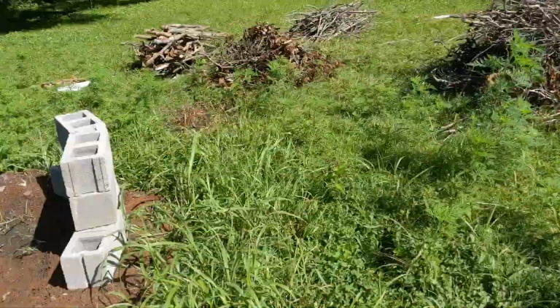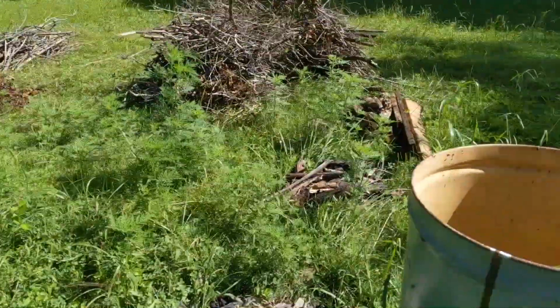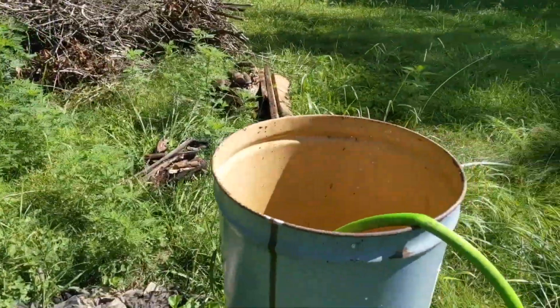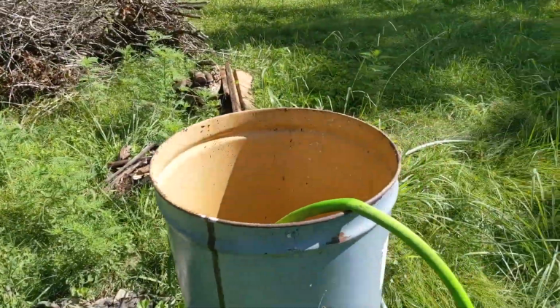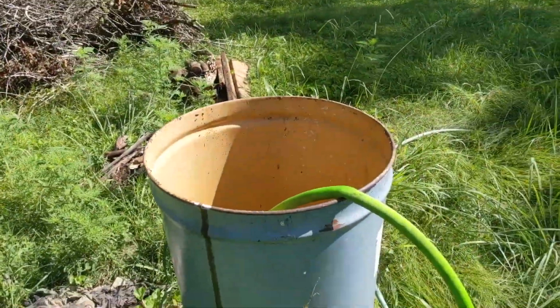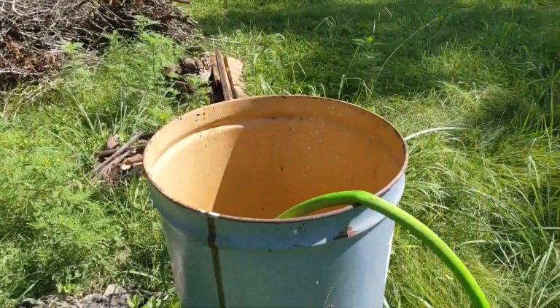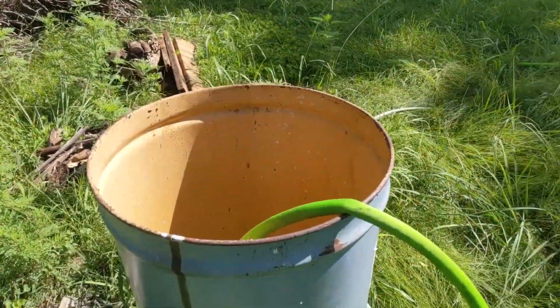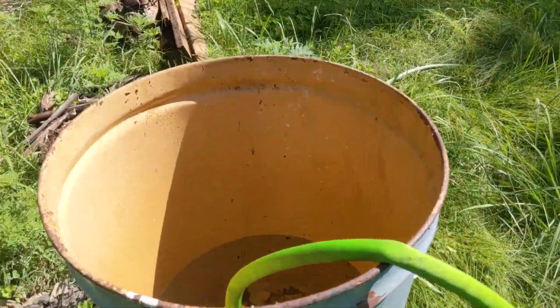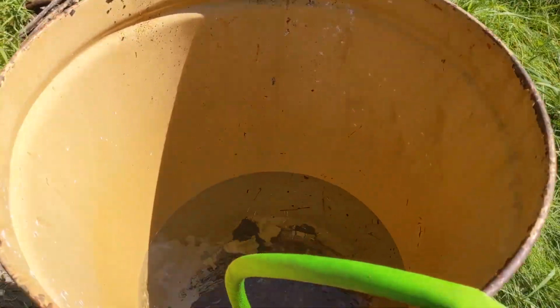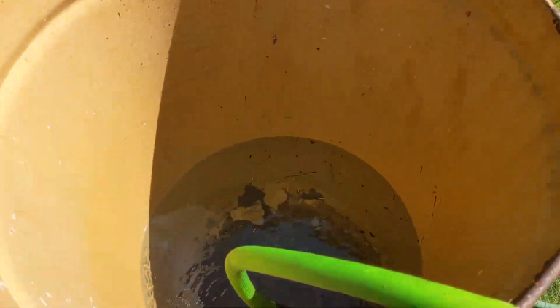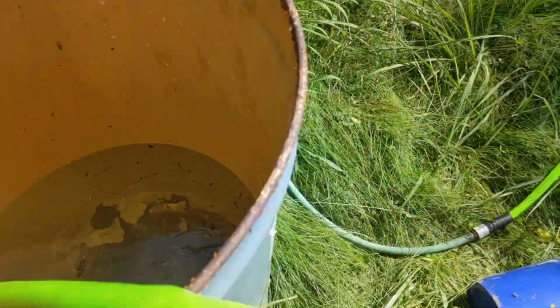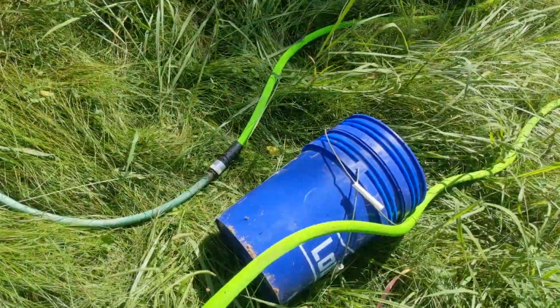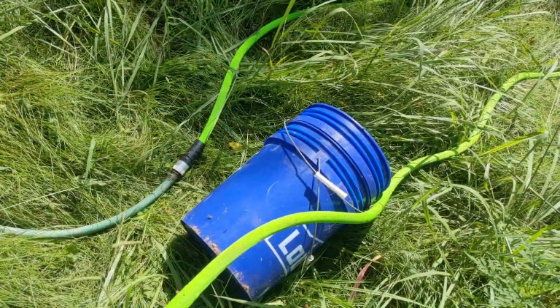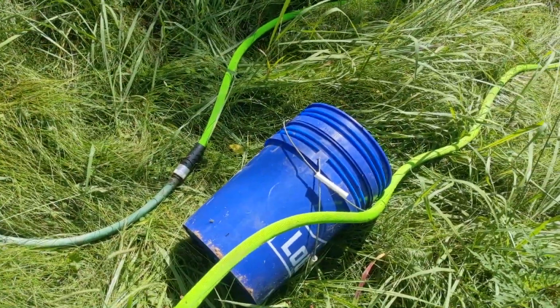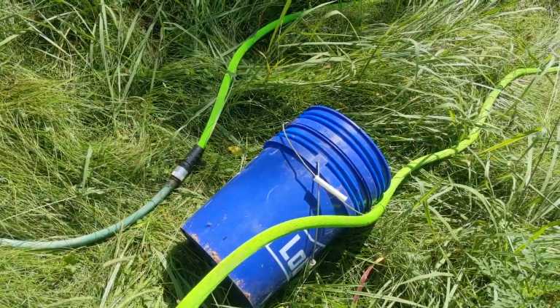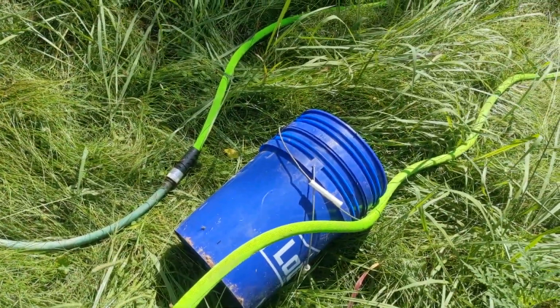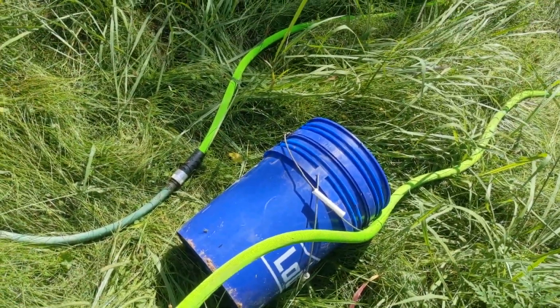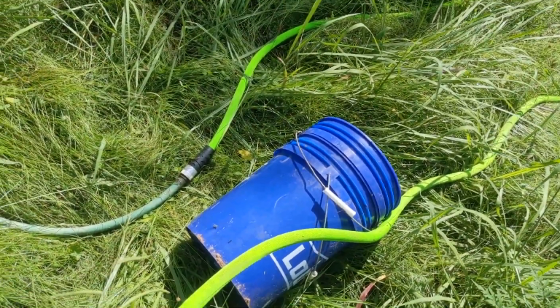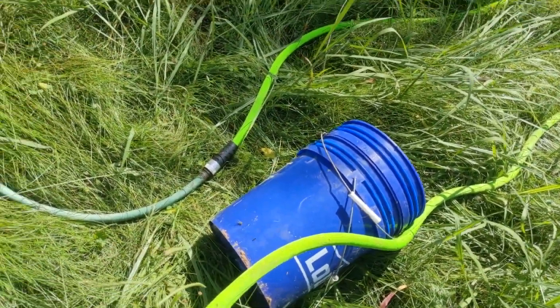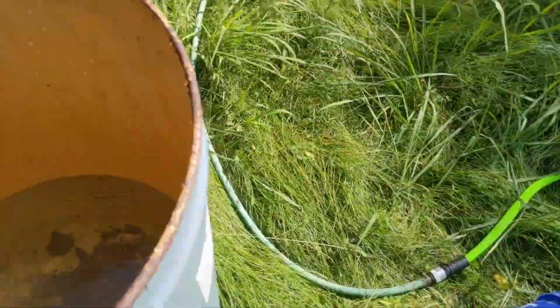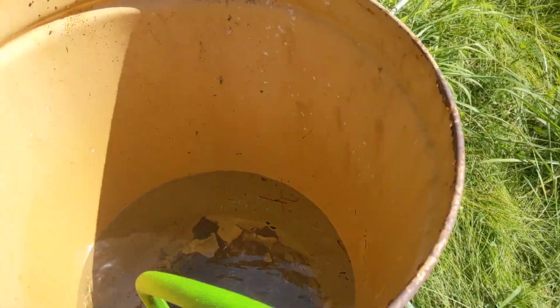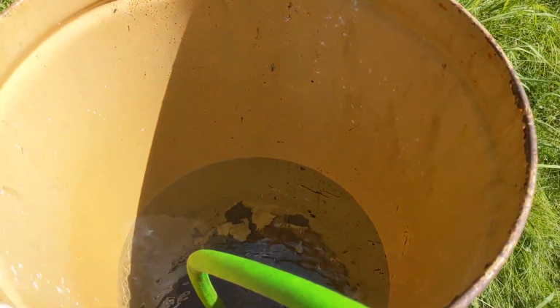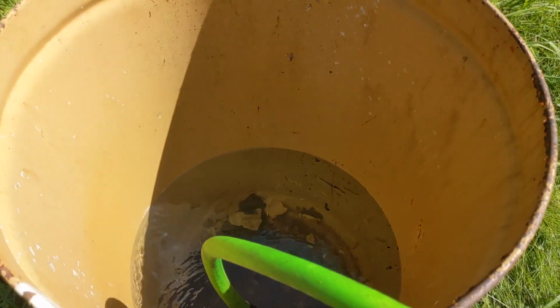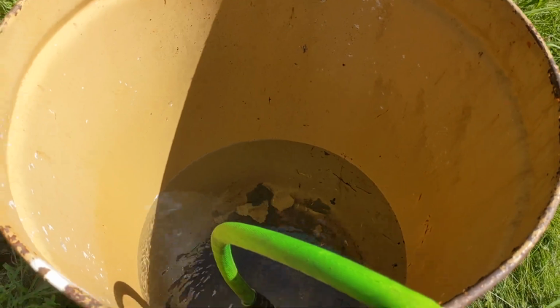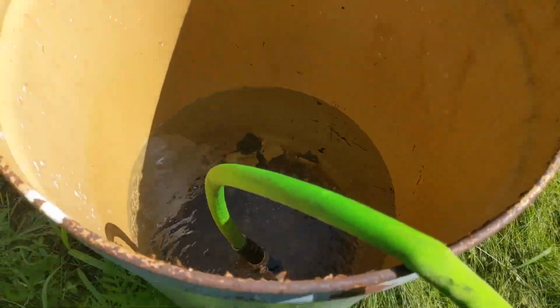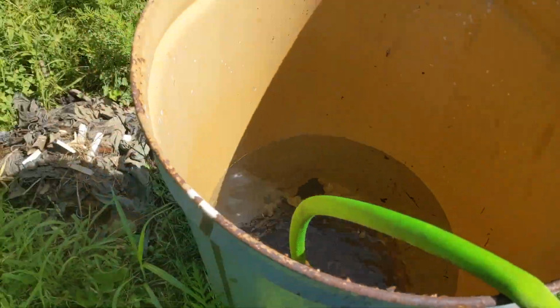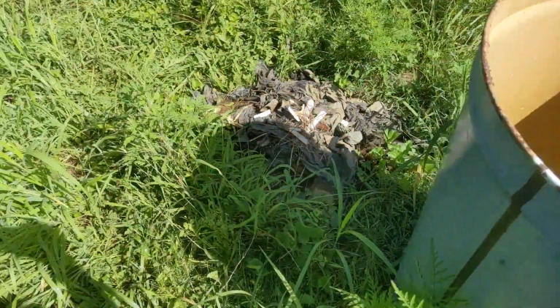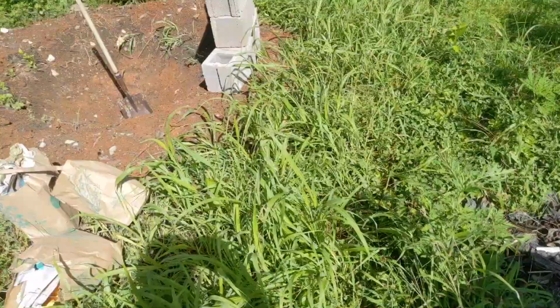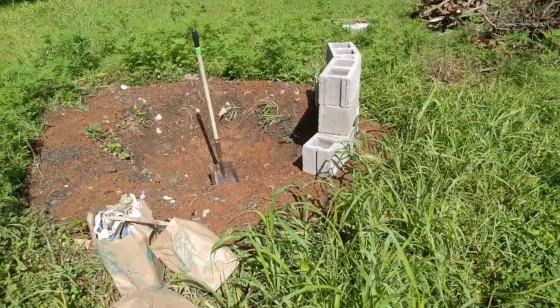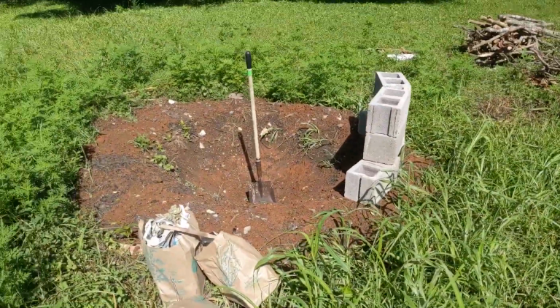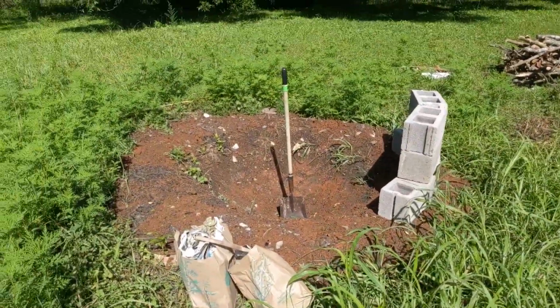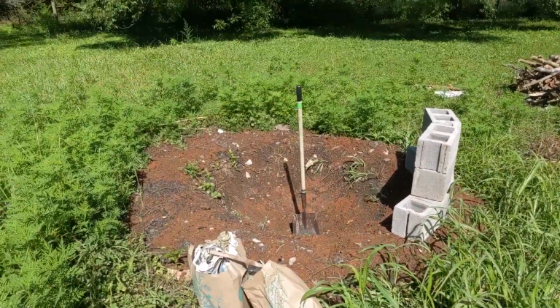We've got our extra water reserve here that'll help with quenching — a couple of five-gallon buckets so we can get a lot of water on it quick. We've got the hose for doing the initial quench.